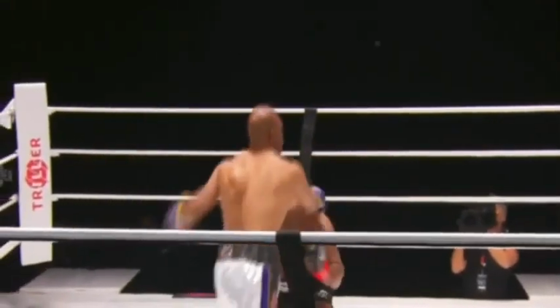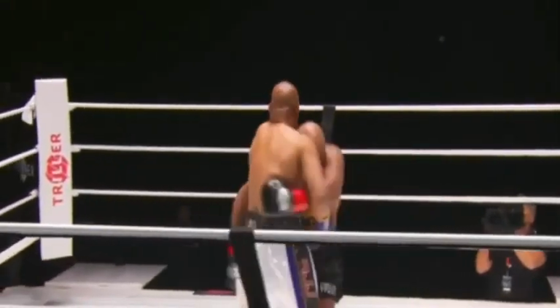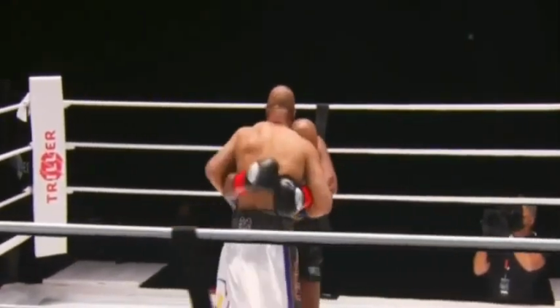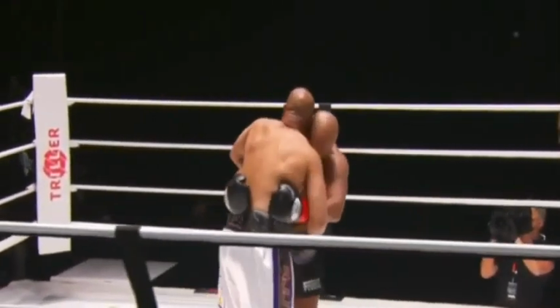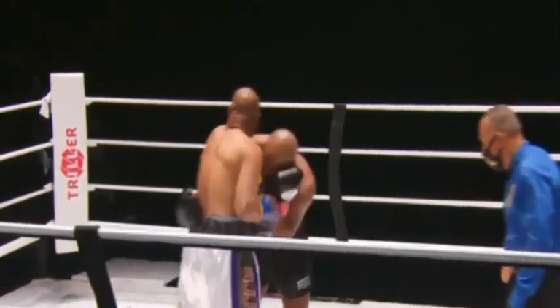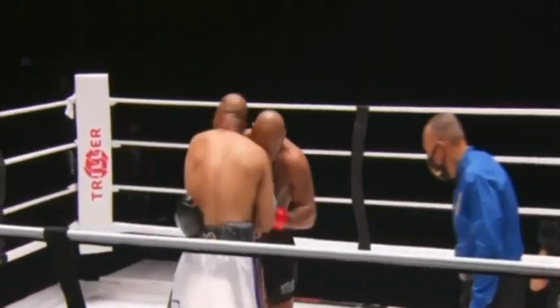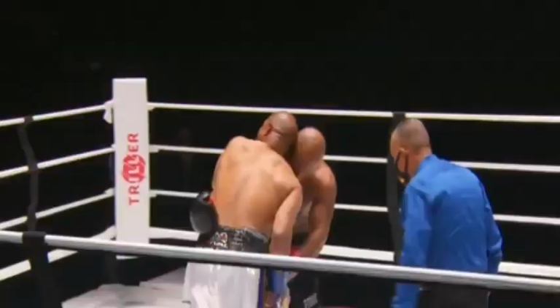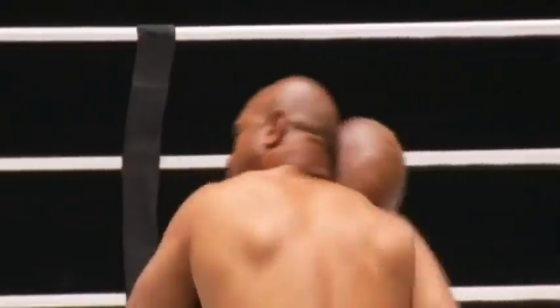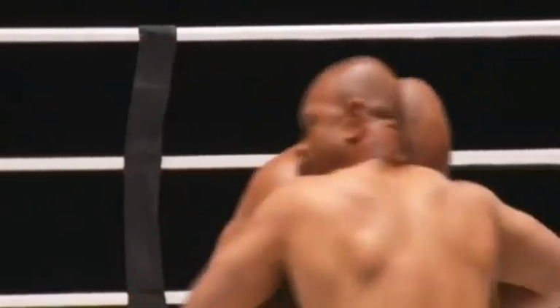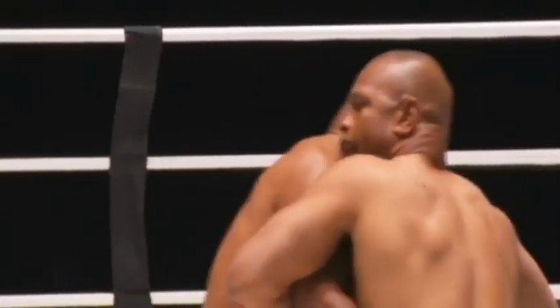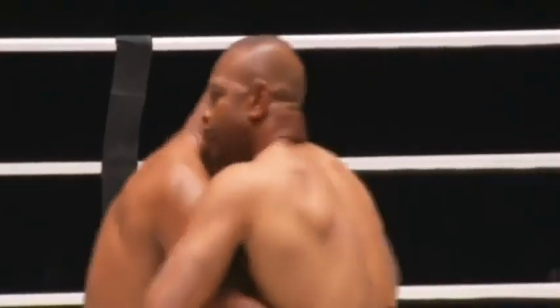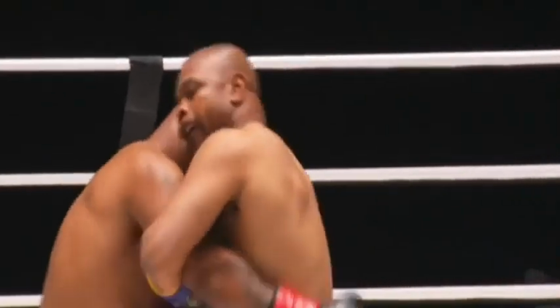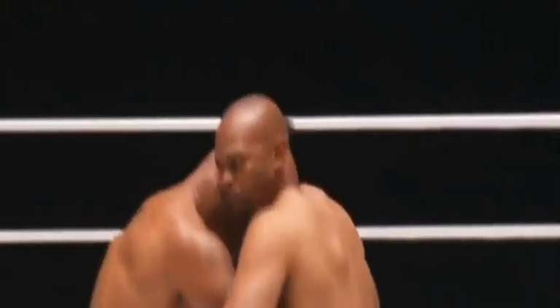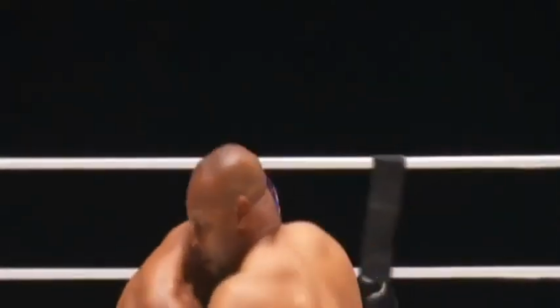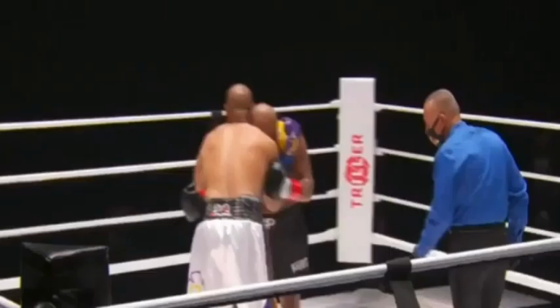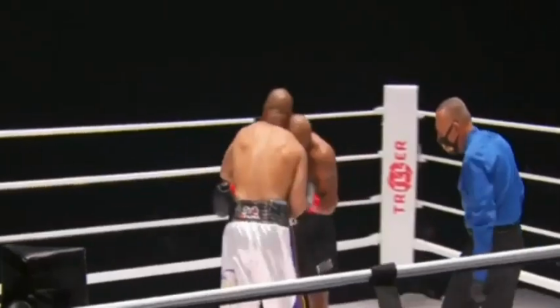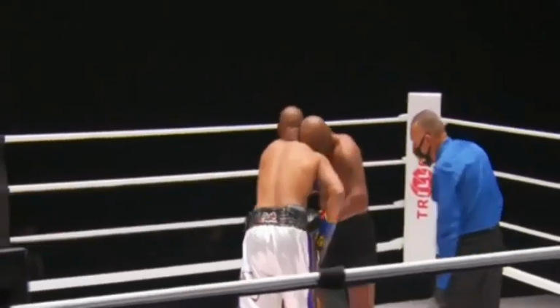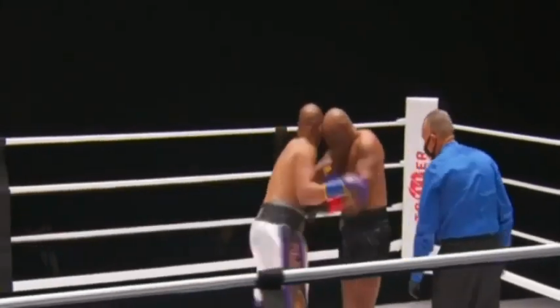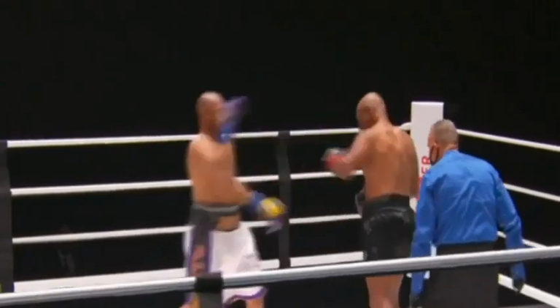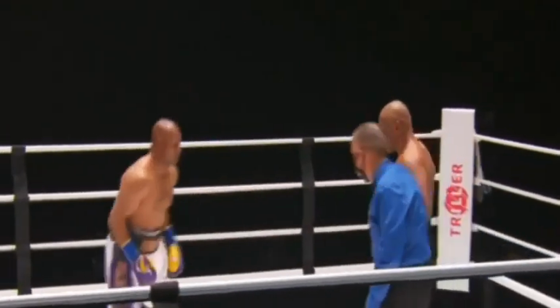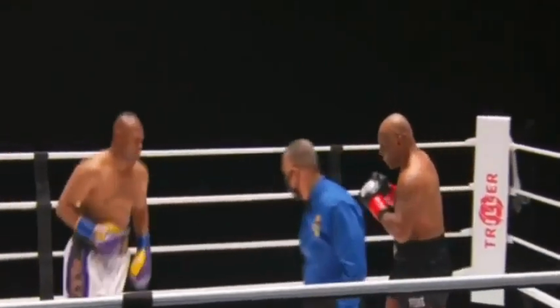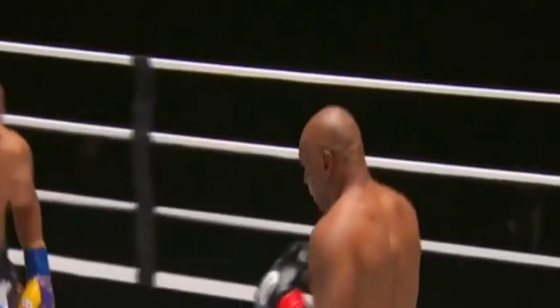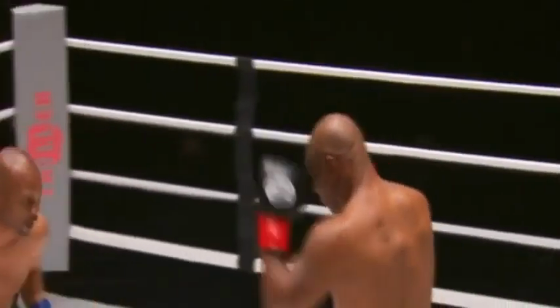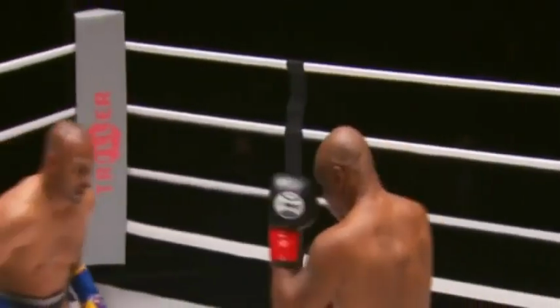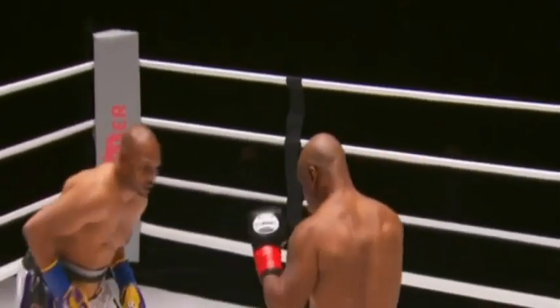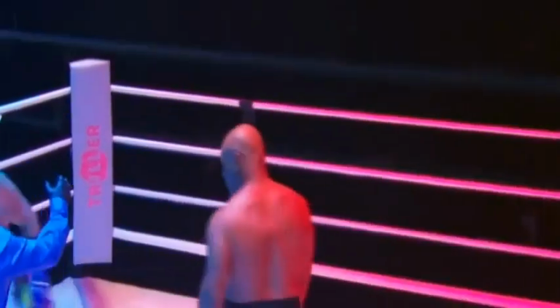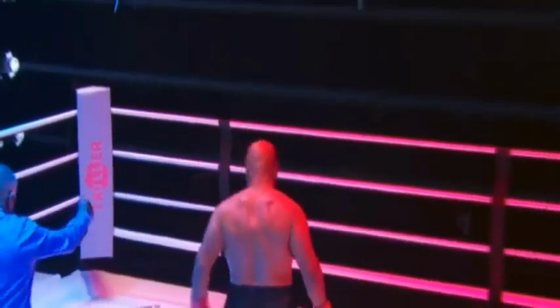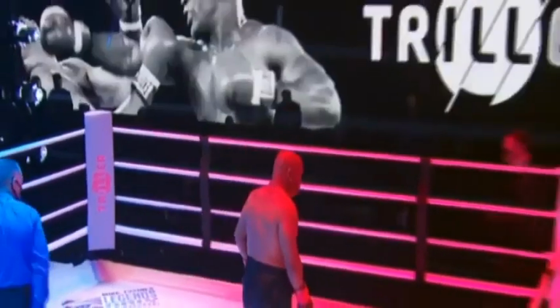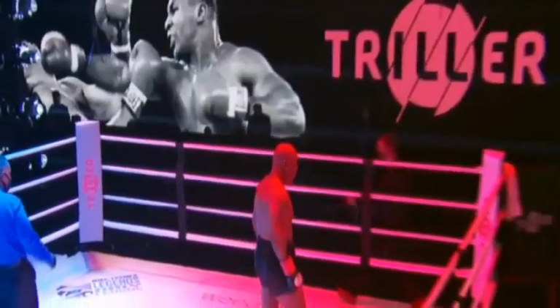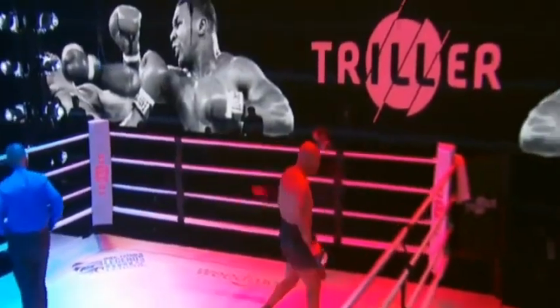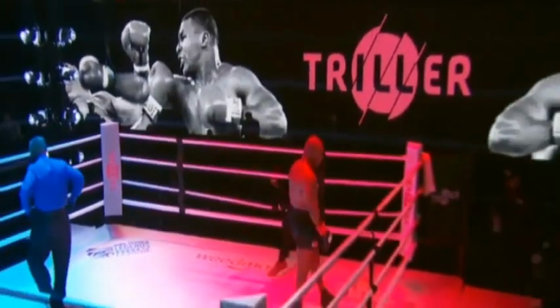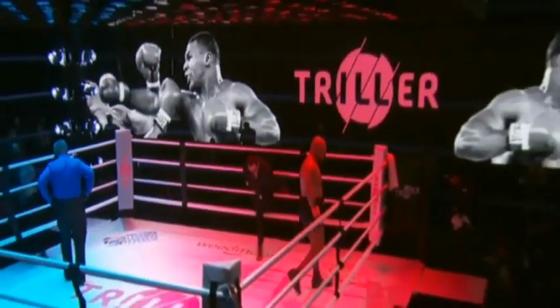He was trying to make him run into that right hand — that's what he wanted to do. He put the jab out there to get the right to commit. The style of fighting of Roy Jones Jr. is not conducive to older age, but Mike Tyson is really taking the opening round.